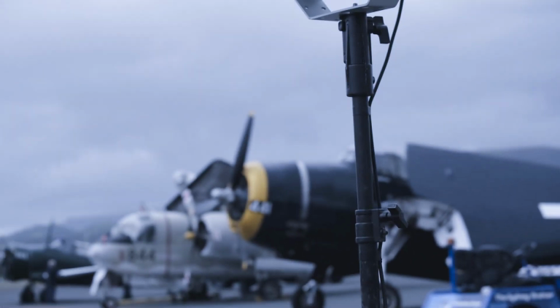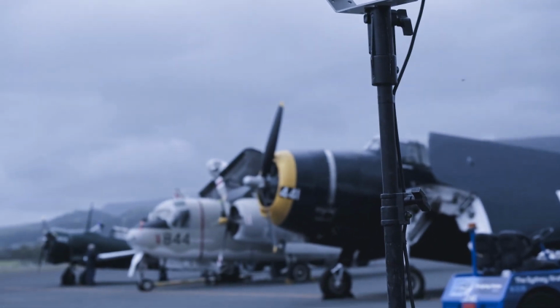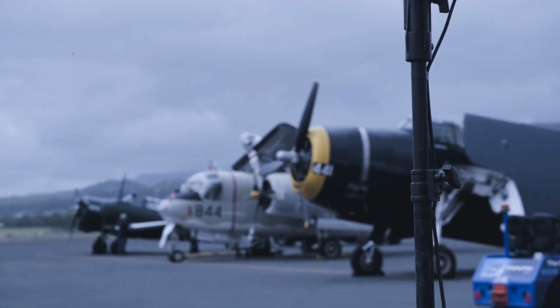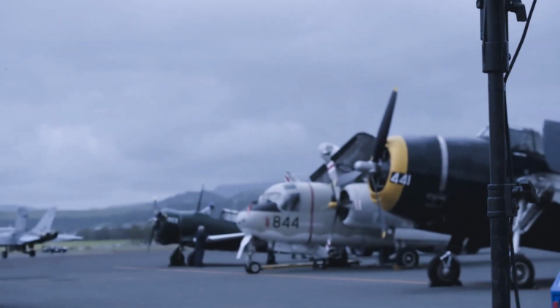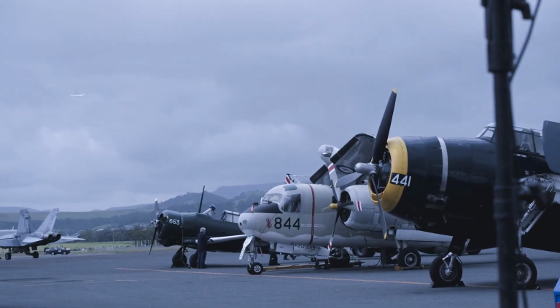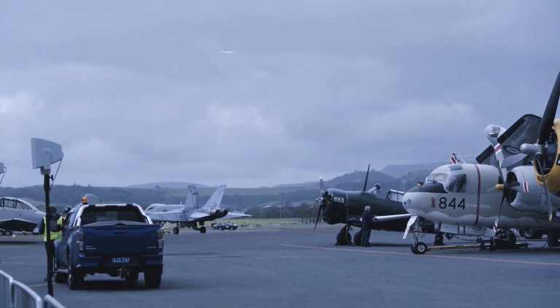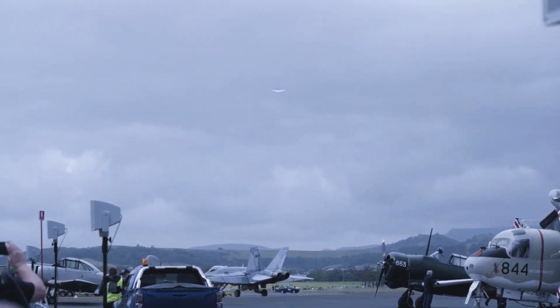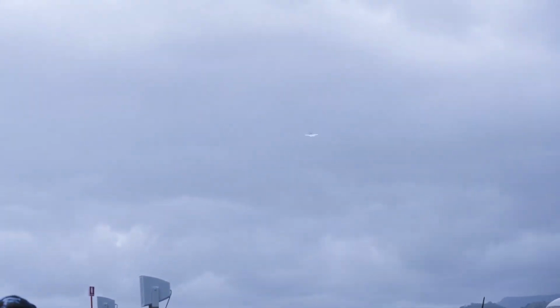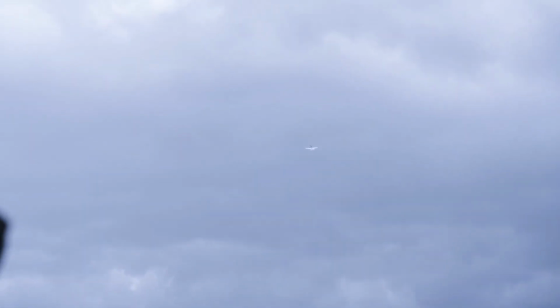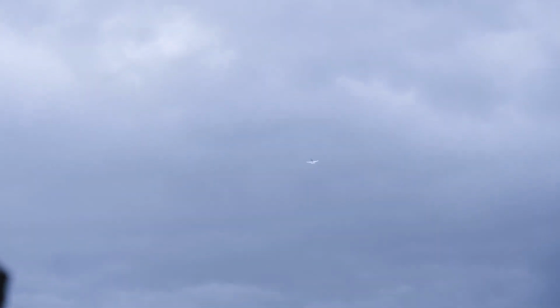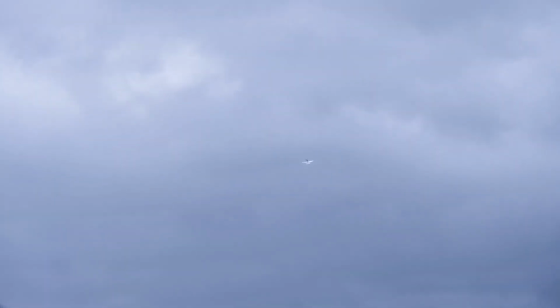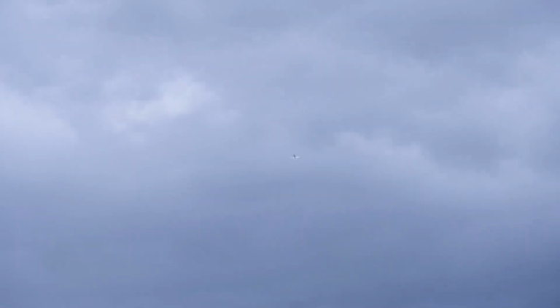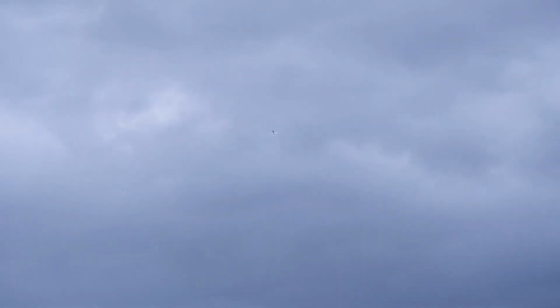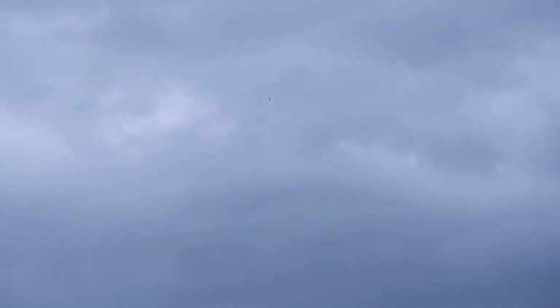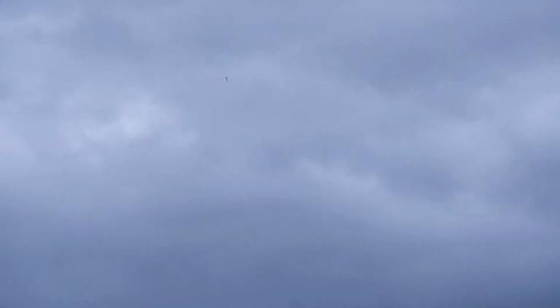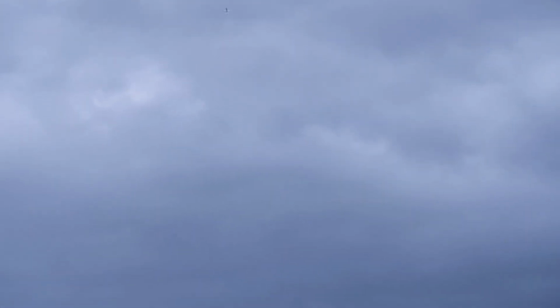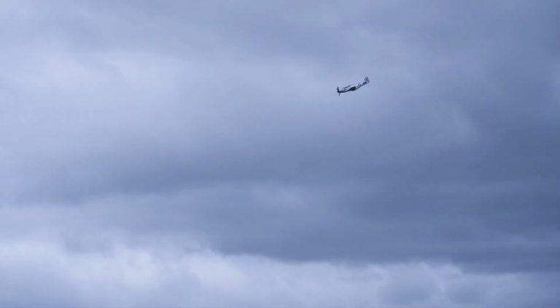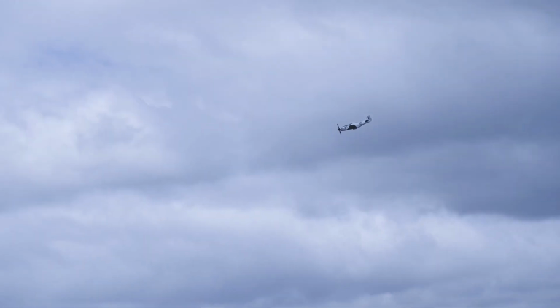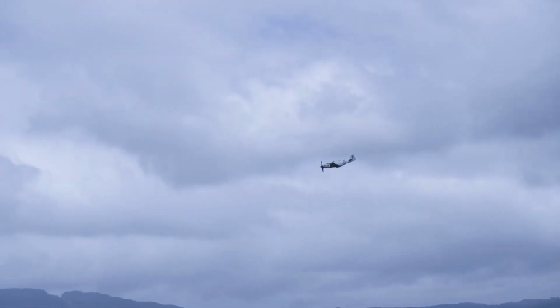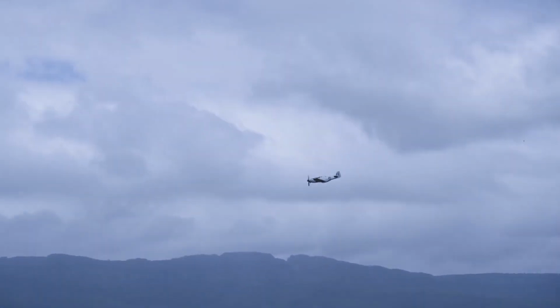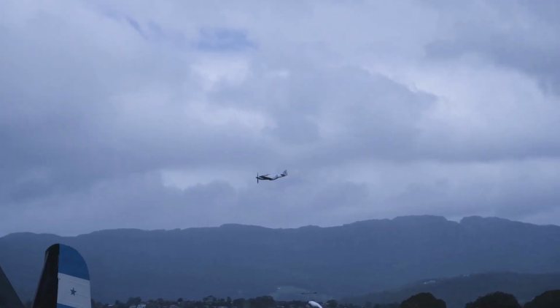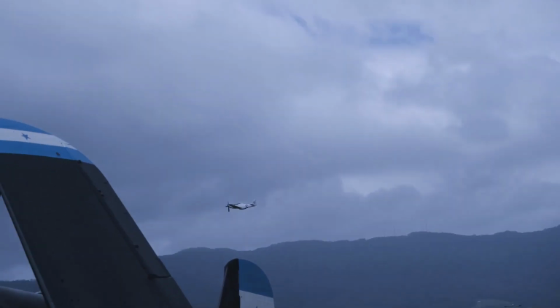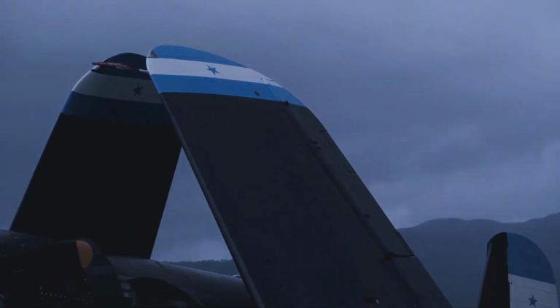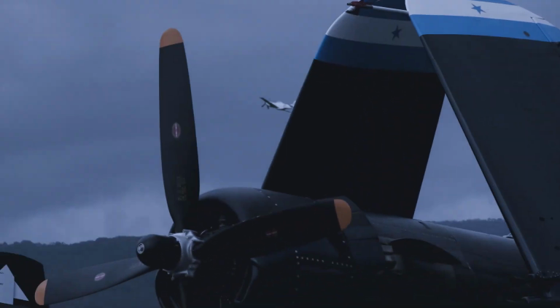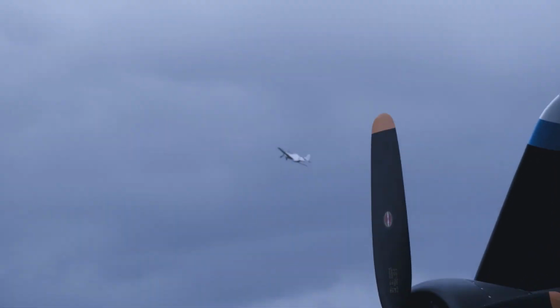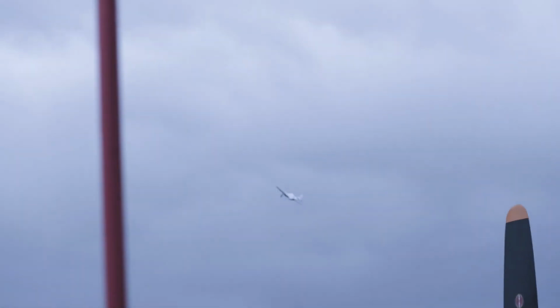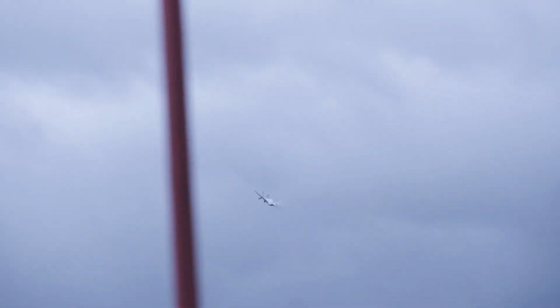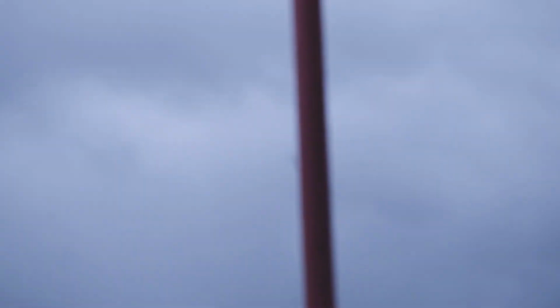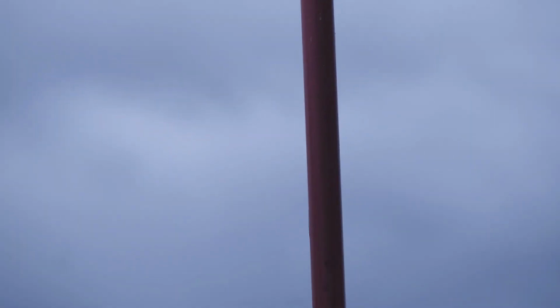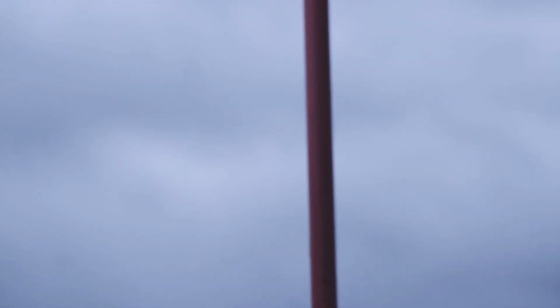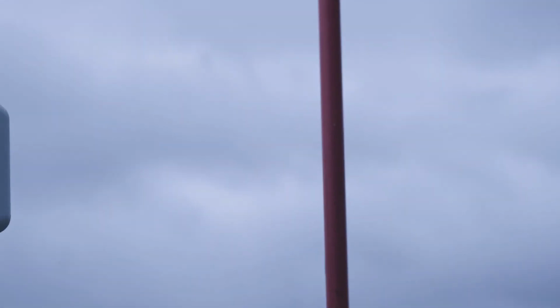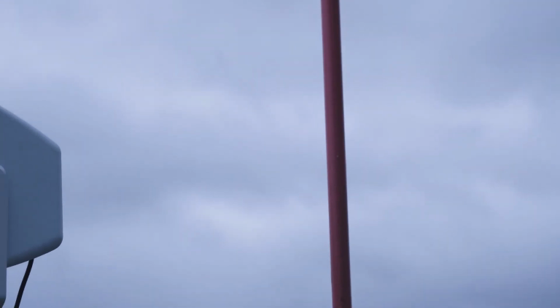The first squadron to be equipped was Number 26 Squadron RAF, and that took place in January 1942. One of the Rolls-Royce engineers was involved in the development.